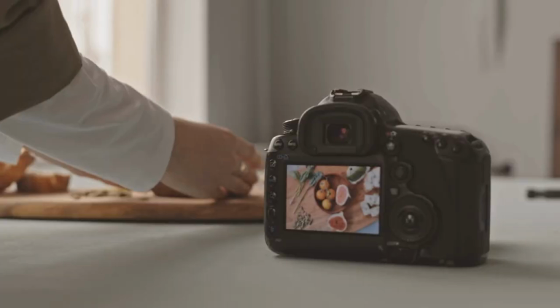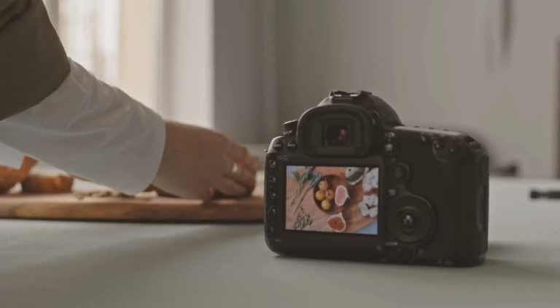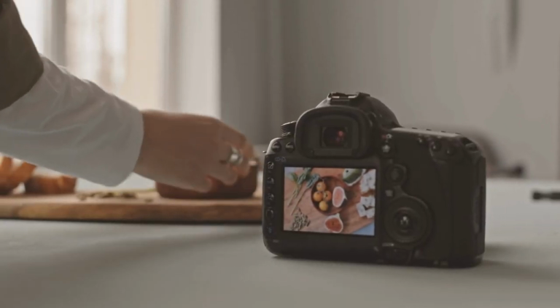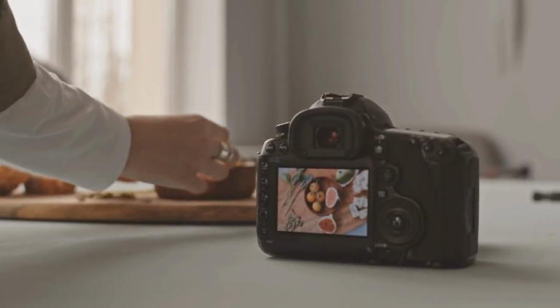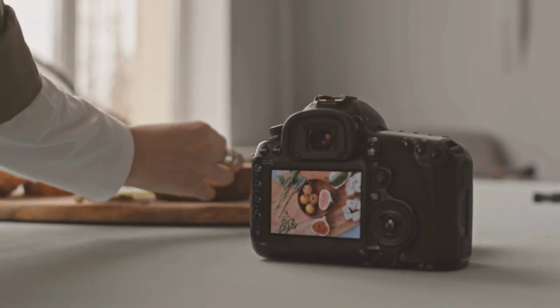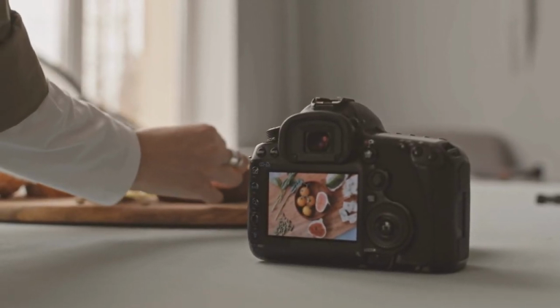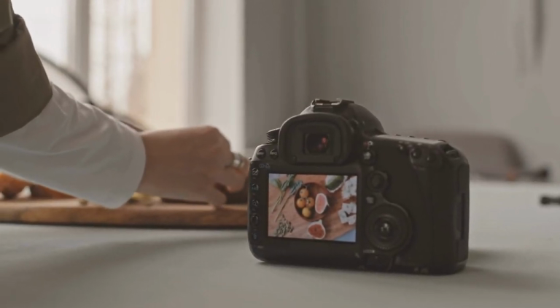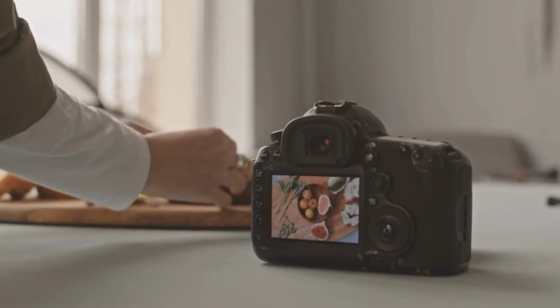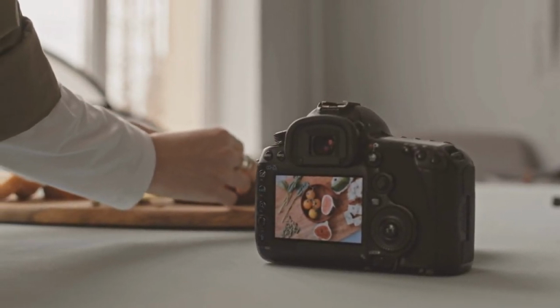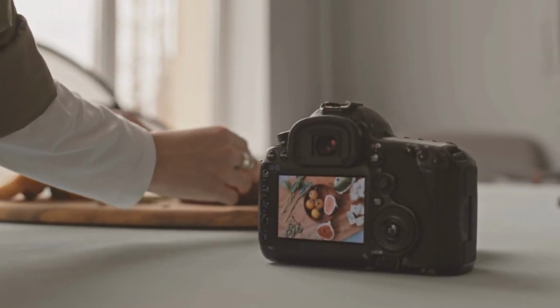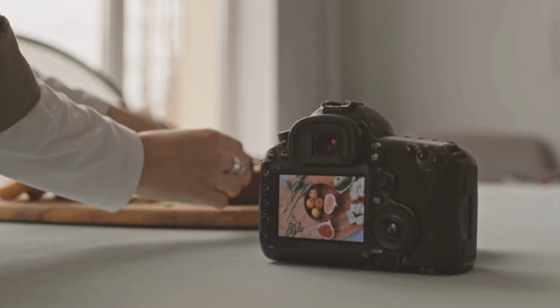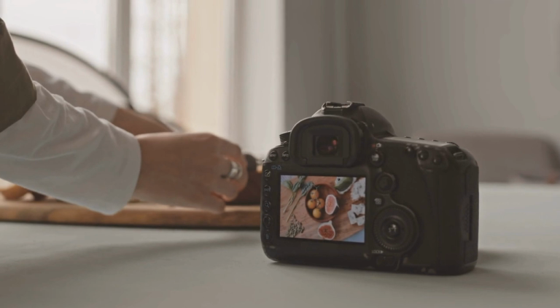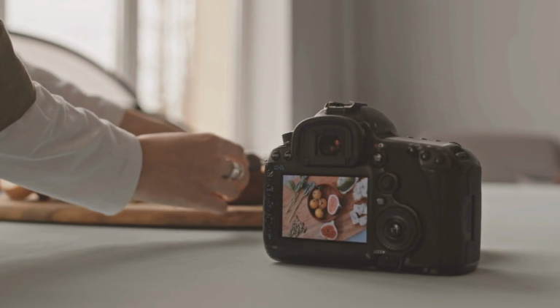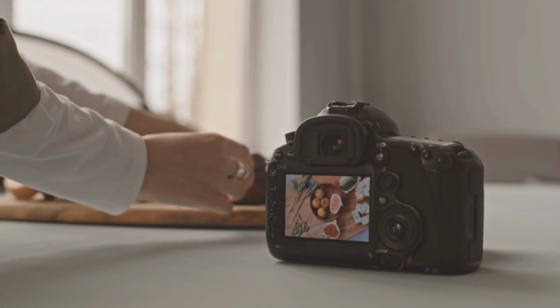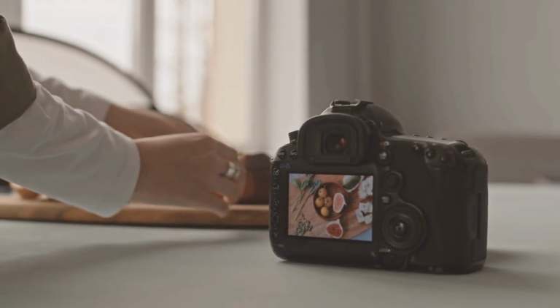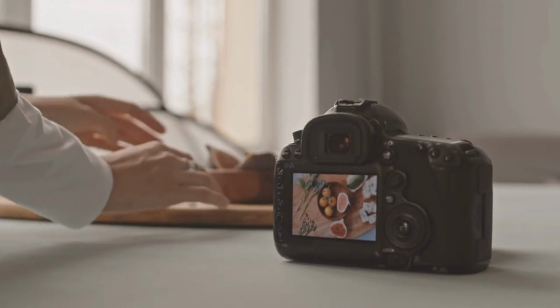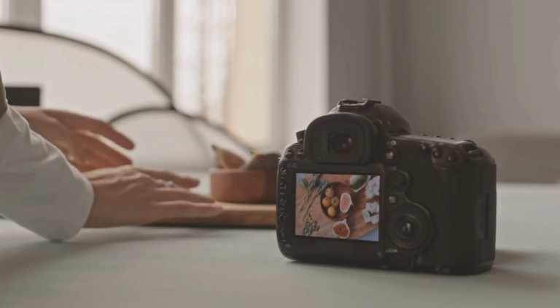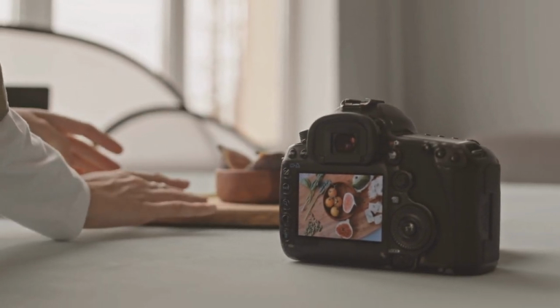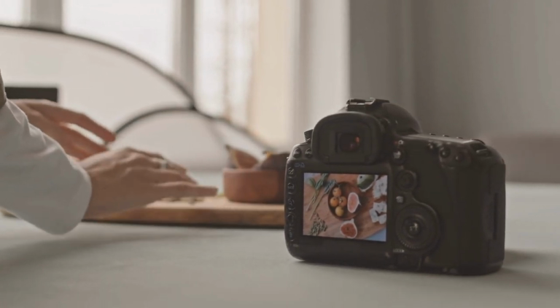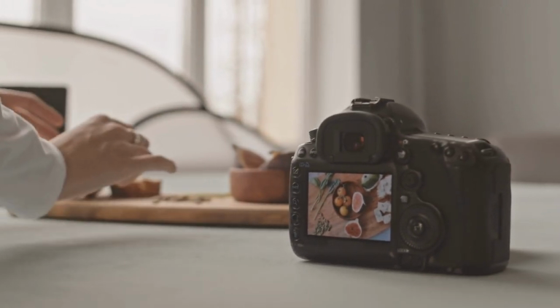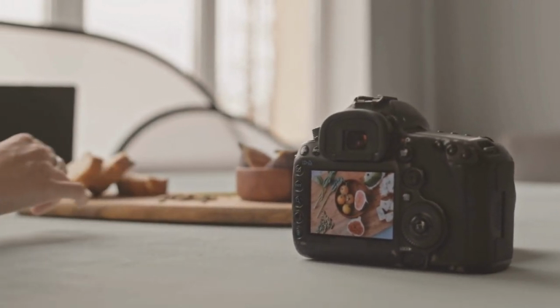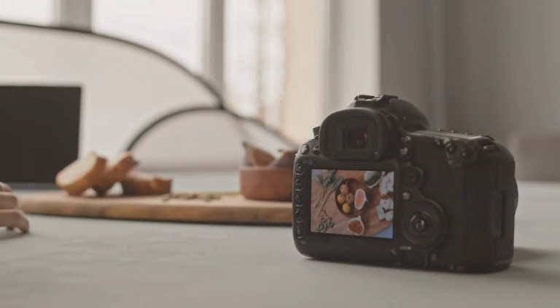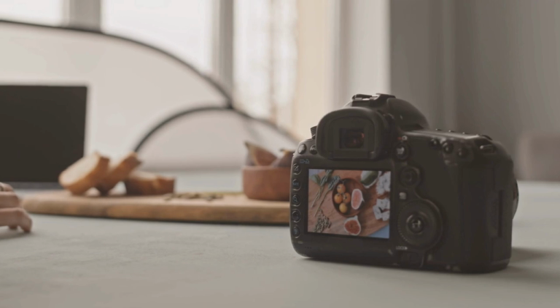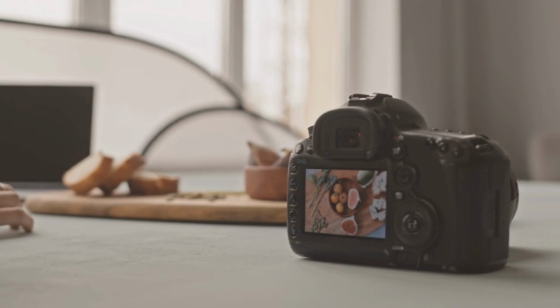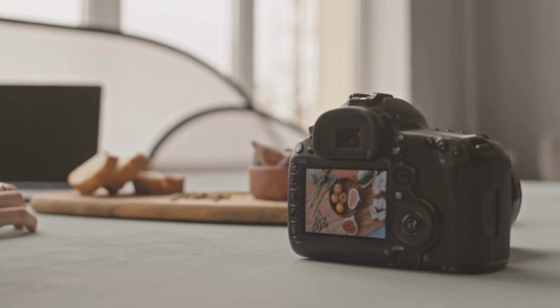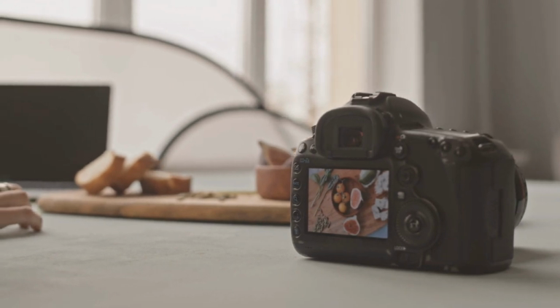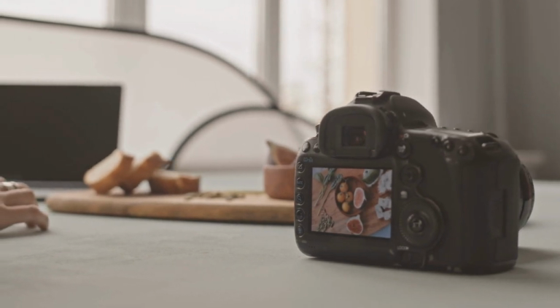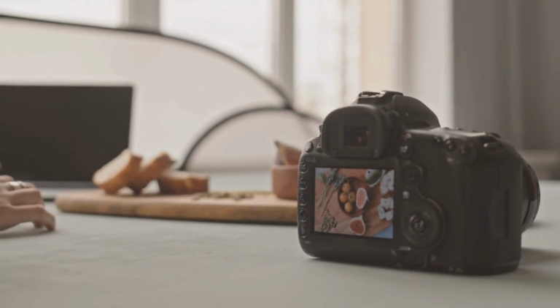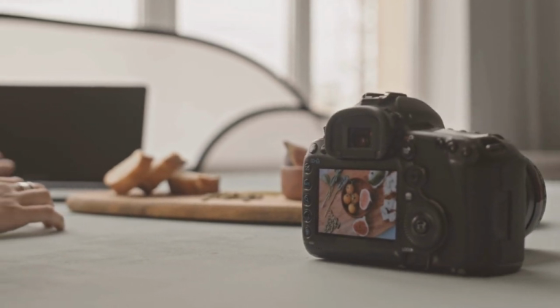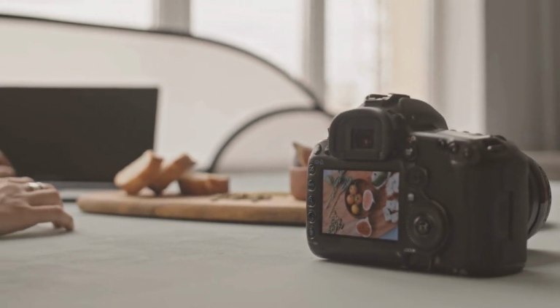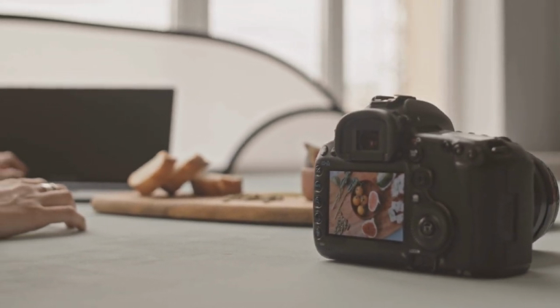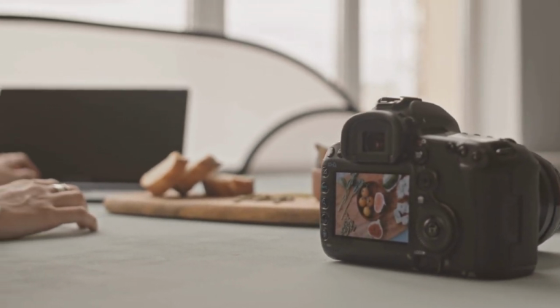Whether you're photographing mouth-watering dishes or capturing compelling portraits, the Sigma 30mm F1.4 DC DN Contemporary lens ensures exceptional image quality and versatility, making it a valuable addition to any photographer's toolkit.